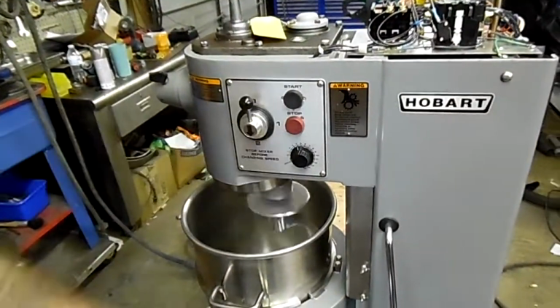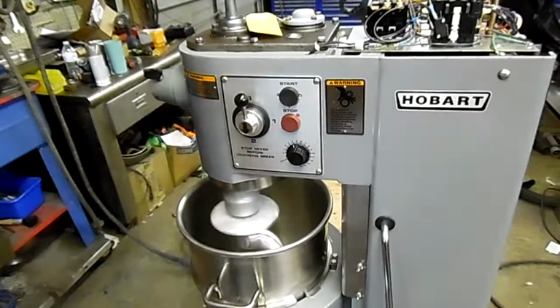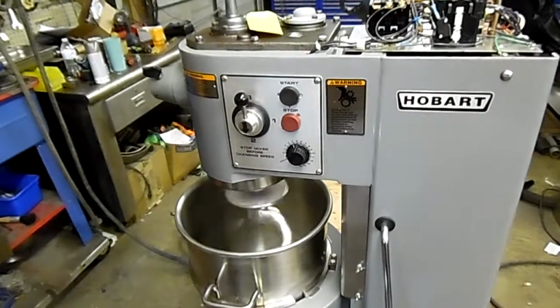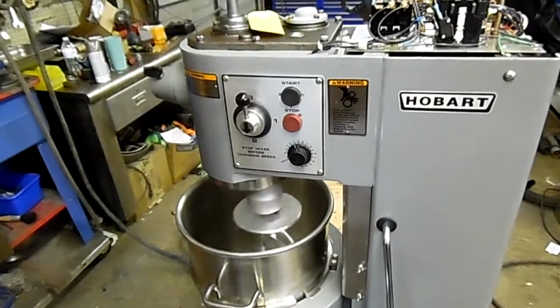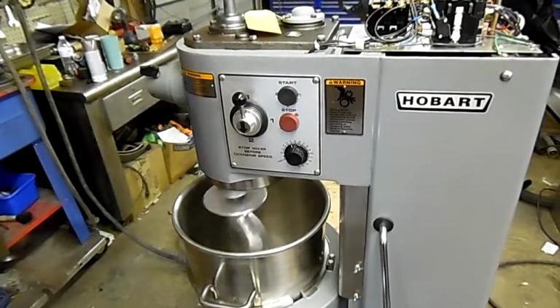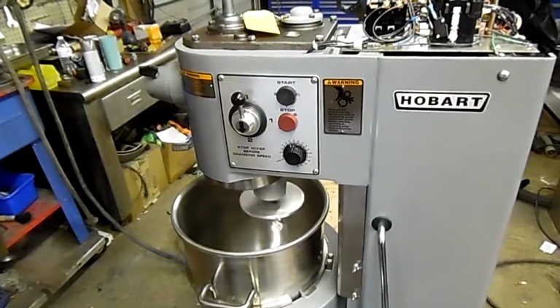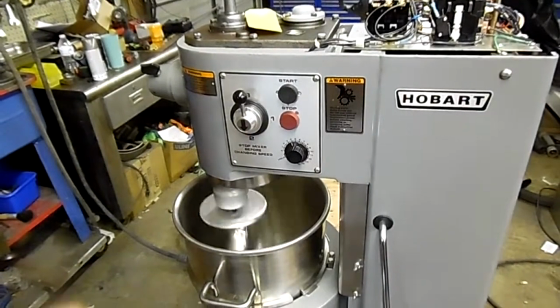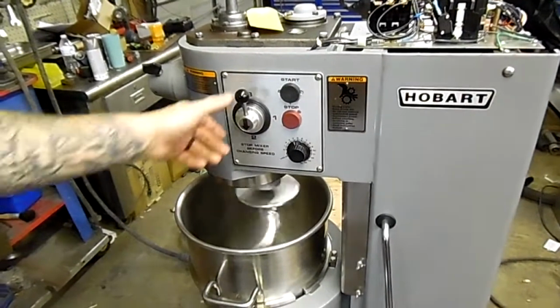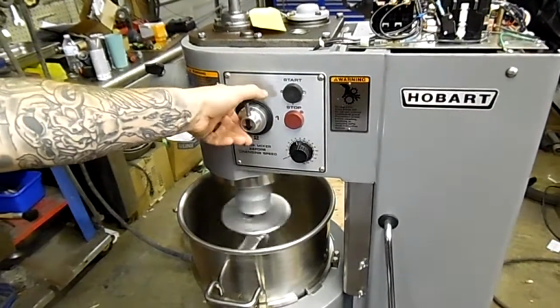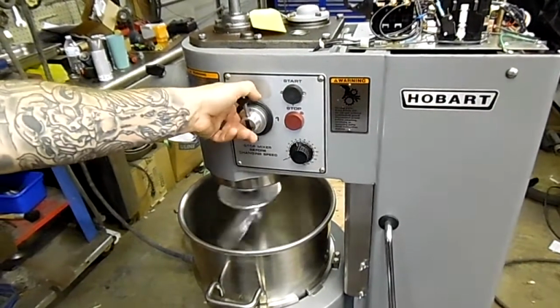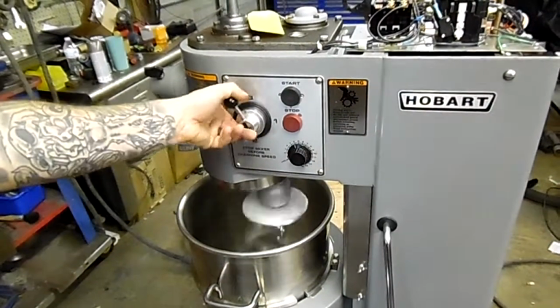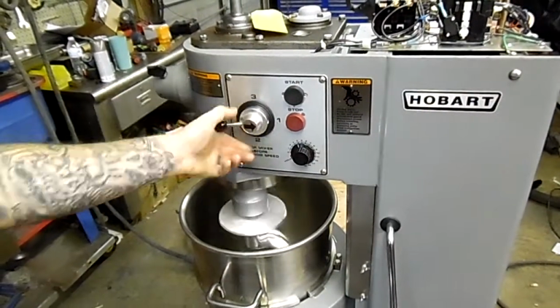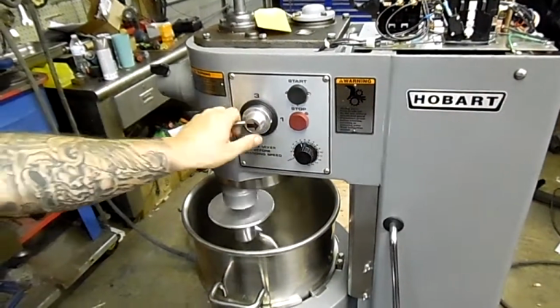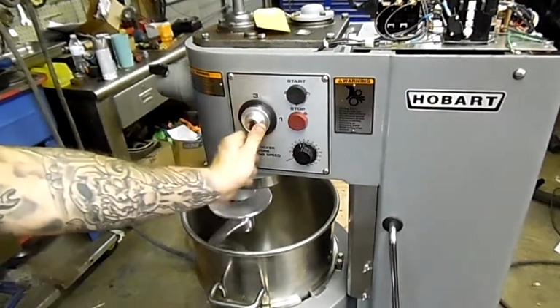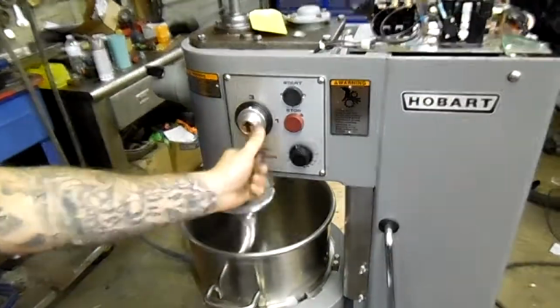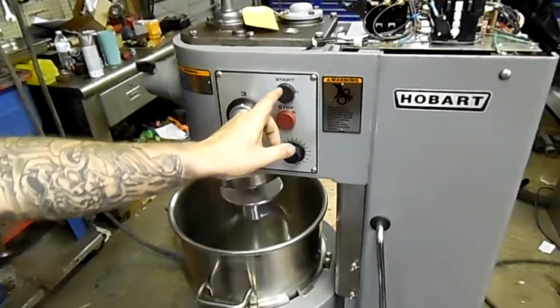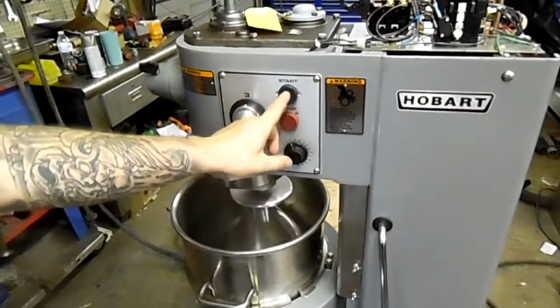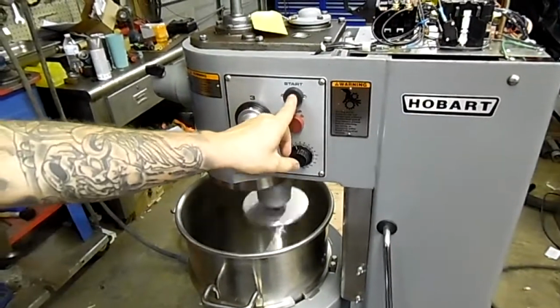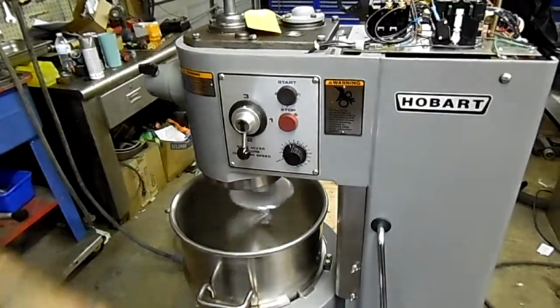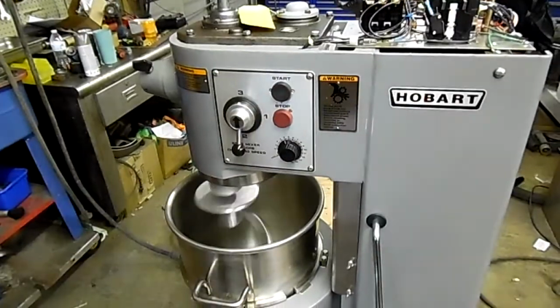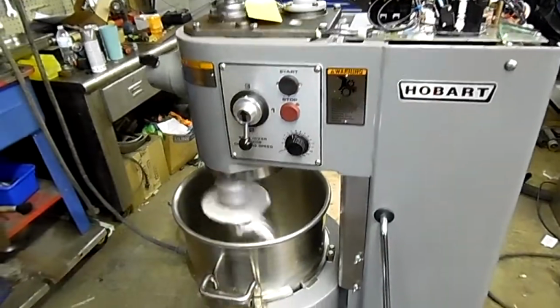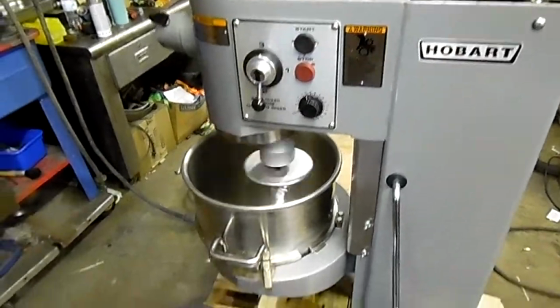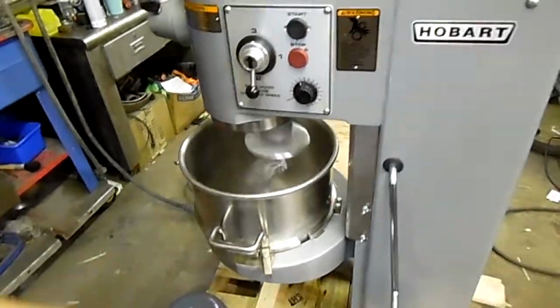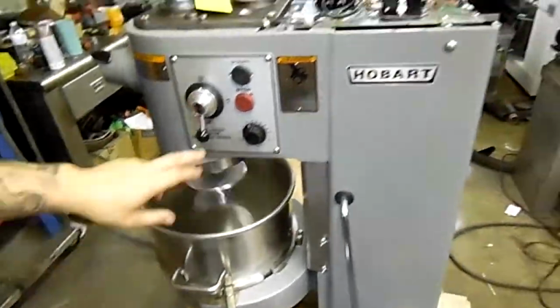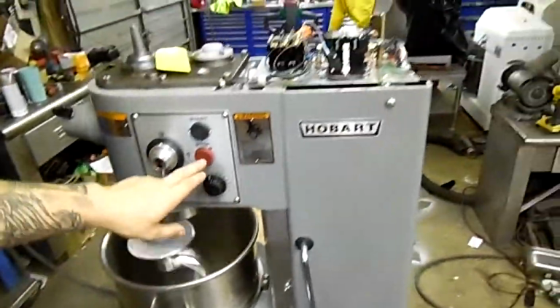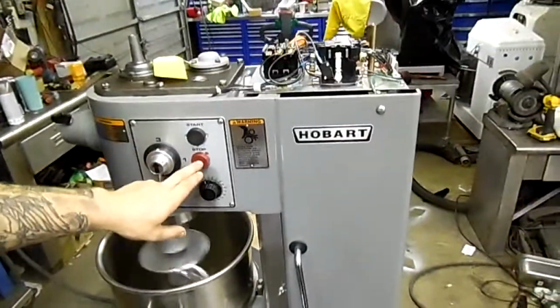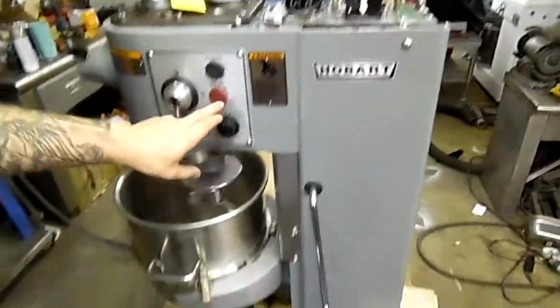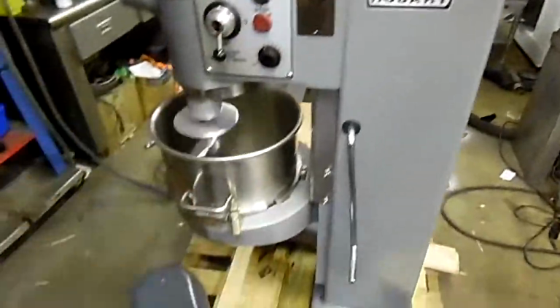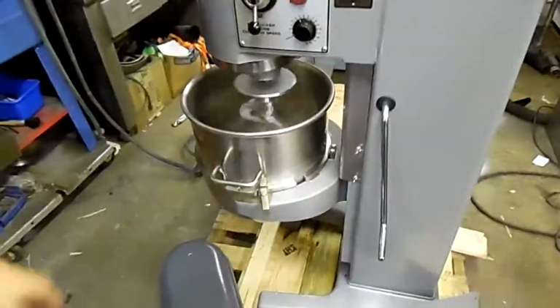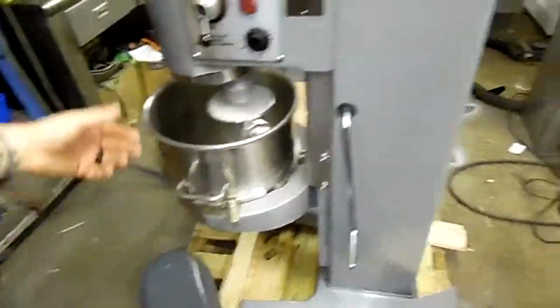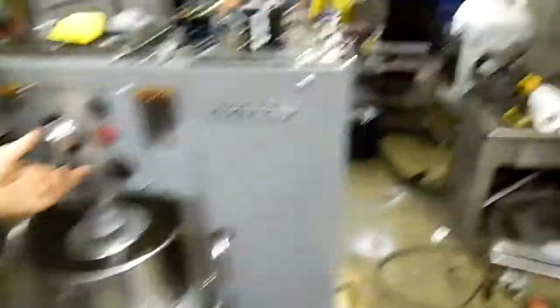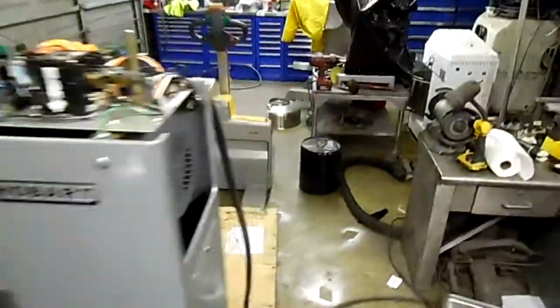This has safeties to shut off when you shift, to protect the transmission. It's a really nice mixer.